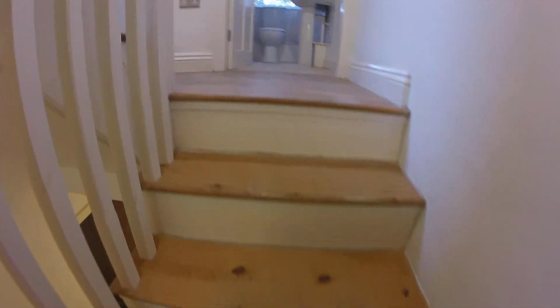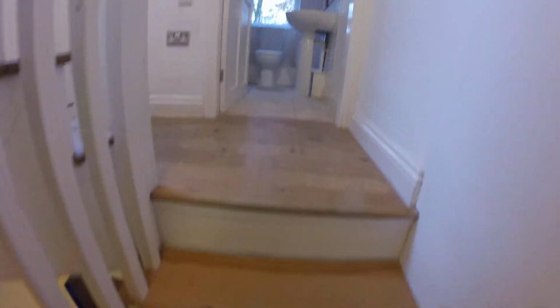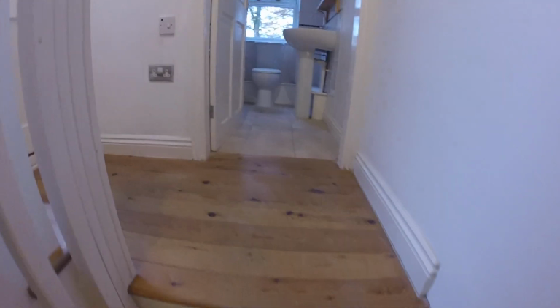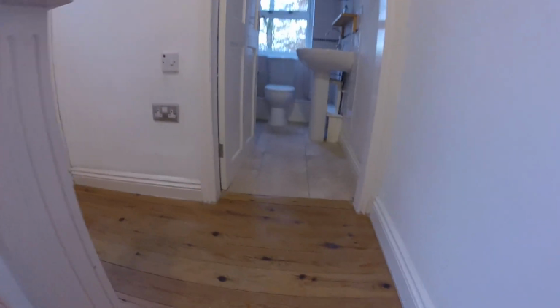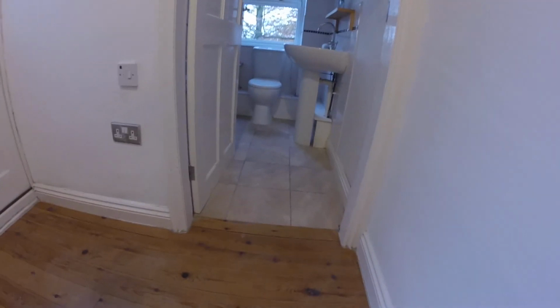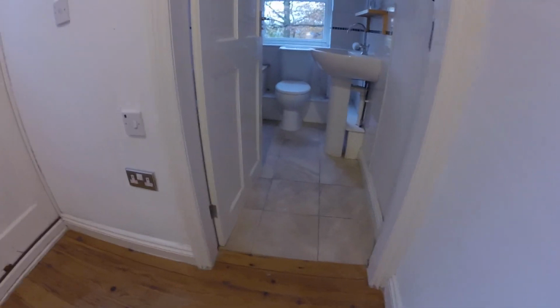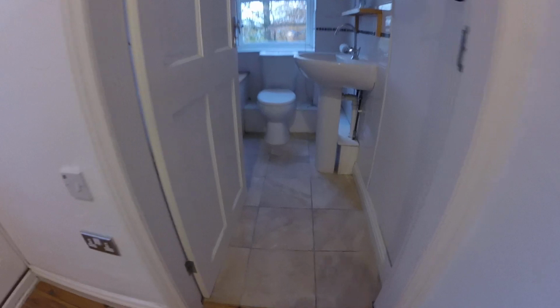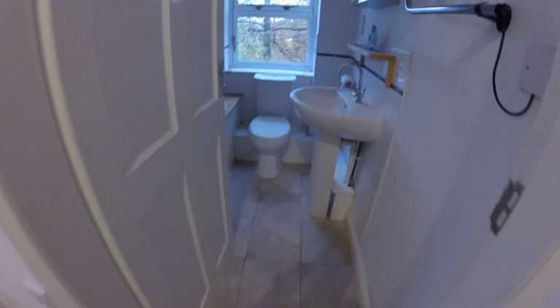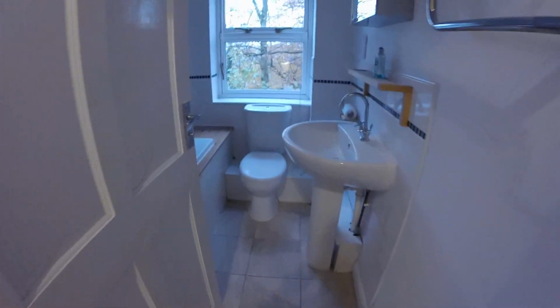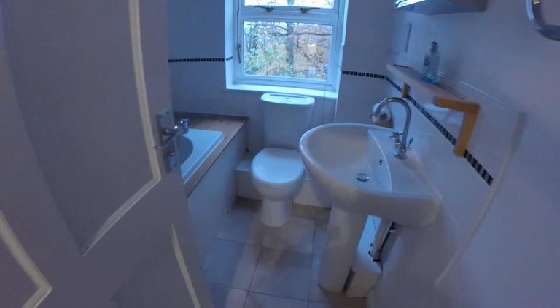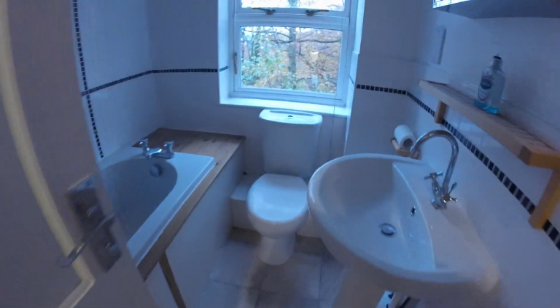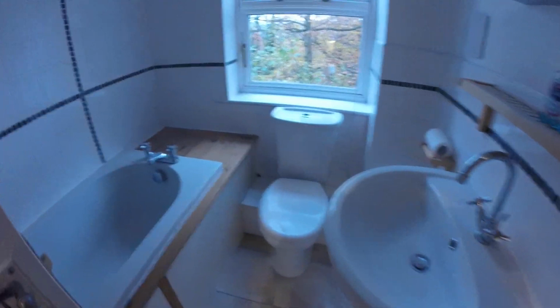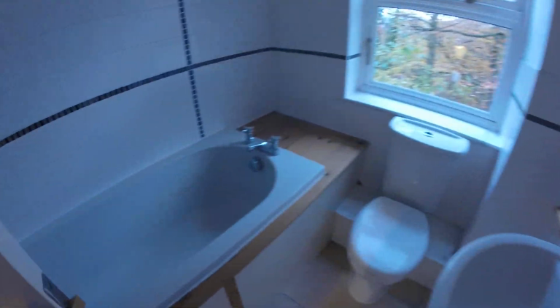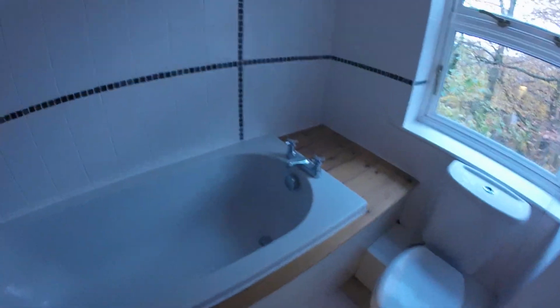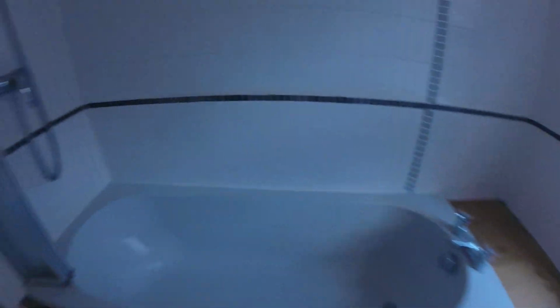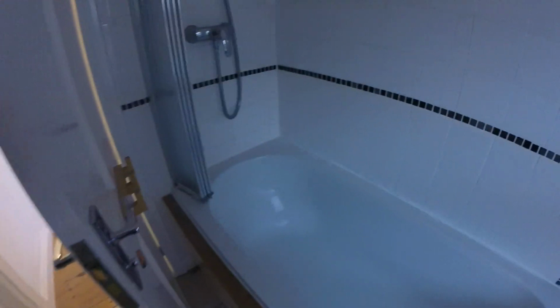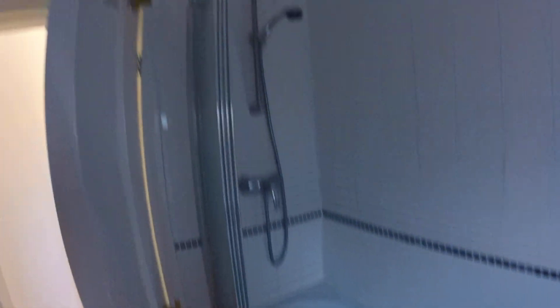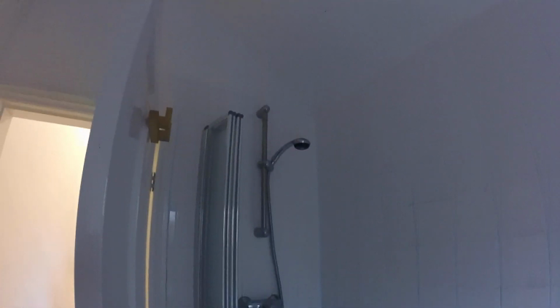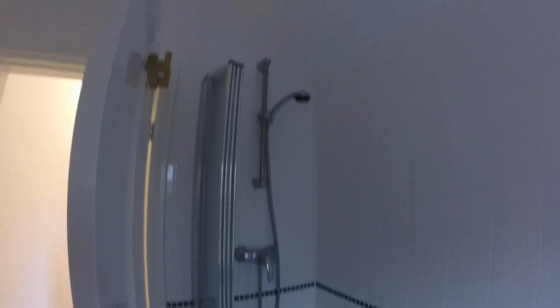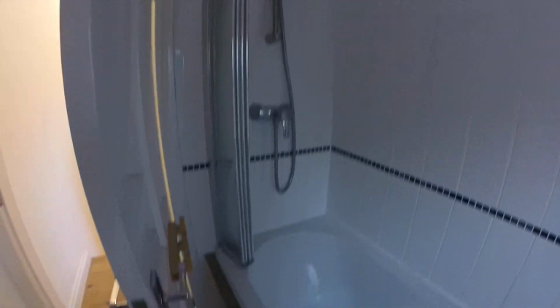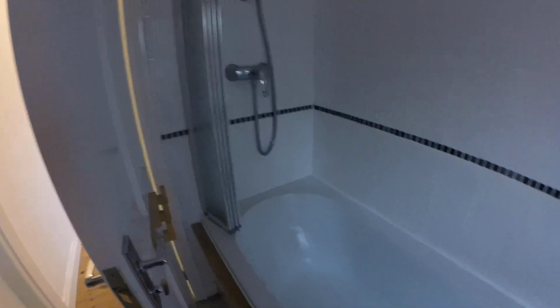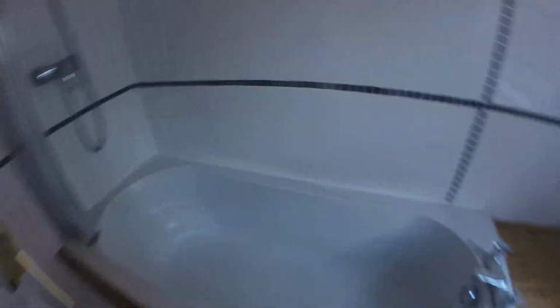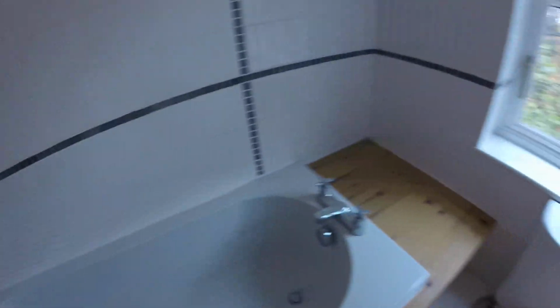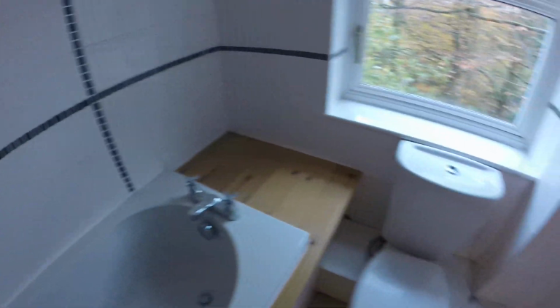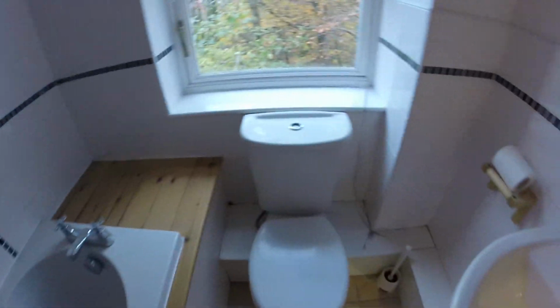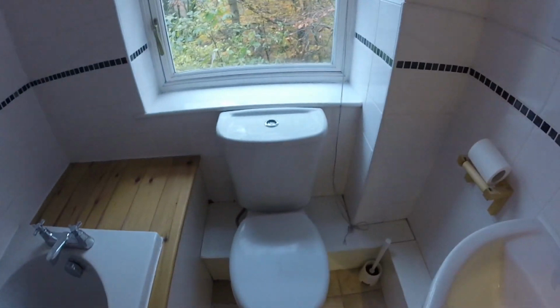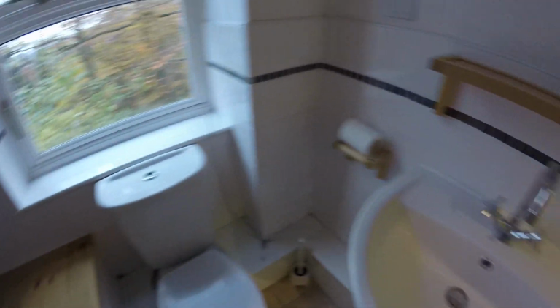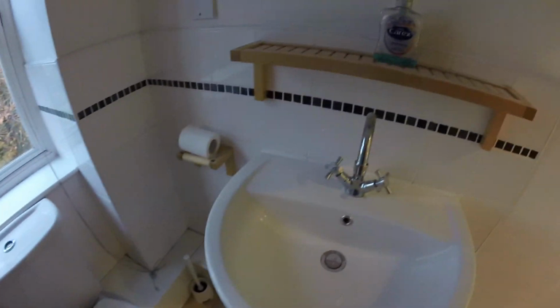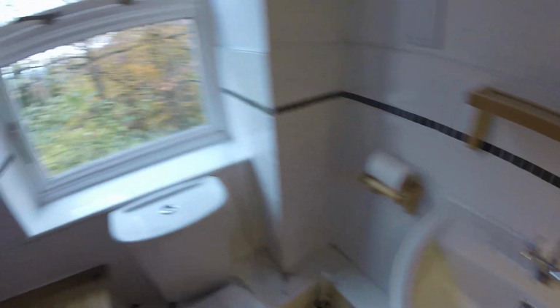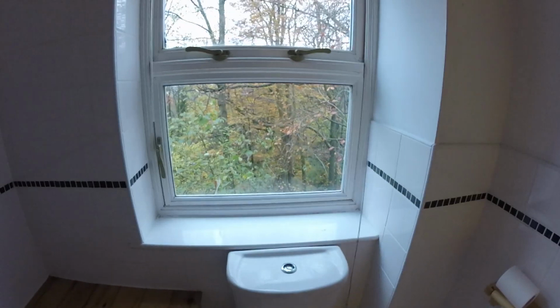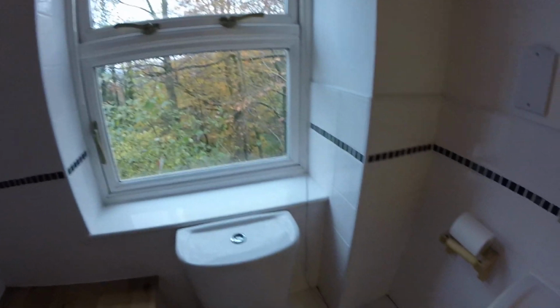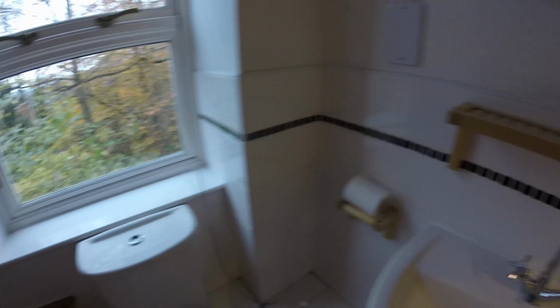And then we have another bathroom - so that's three bathrooms in total: two bathrooms and a shower room, so you won't run short. You've got shower over the bath, toilet, and sink.